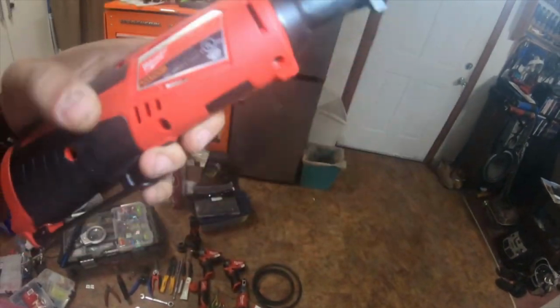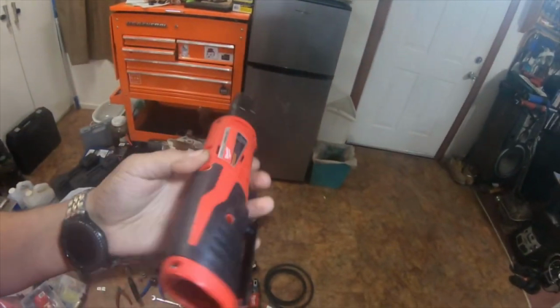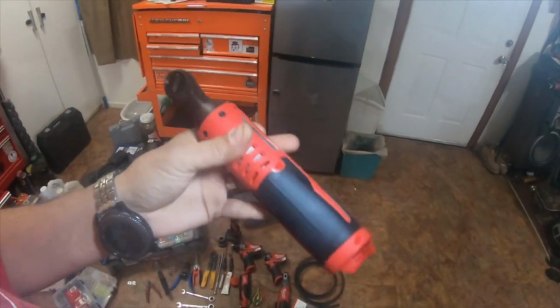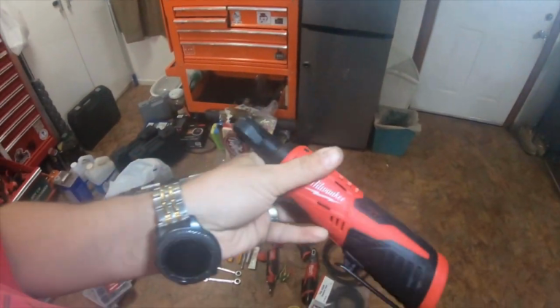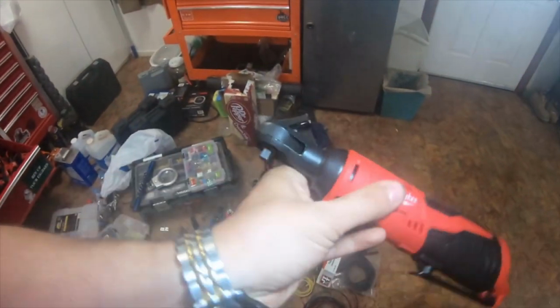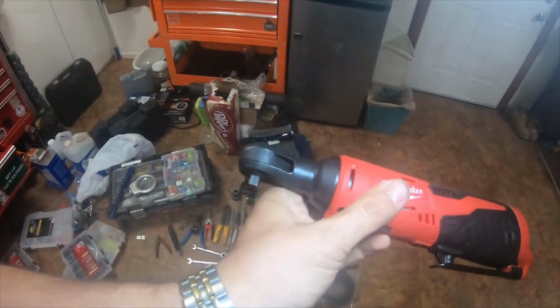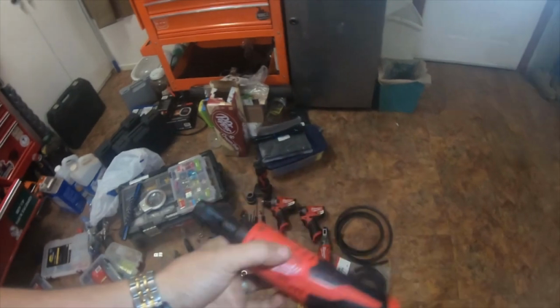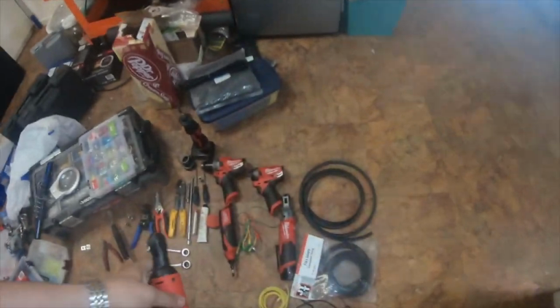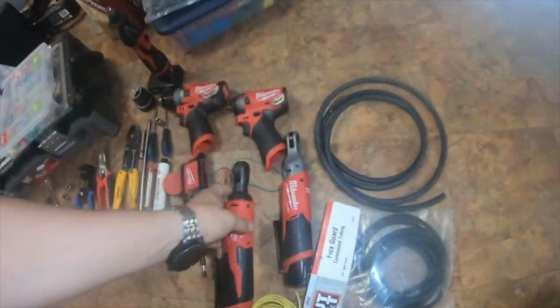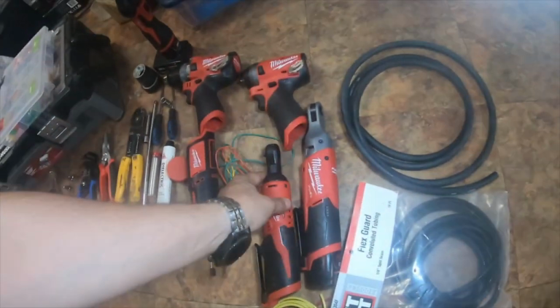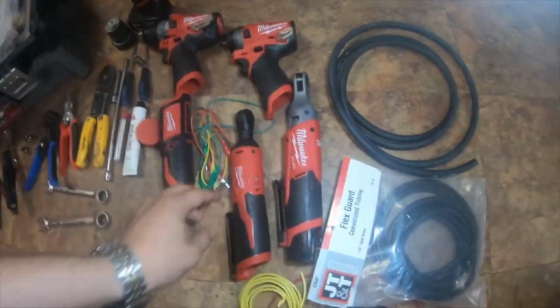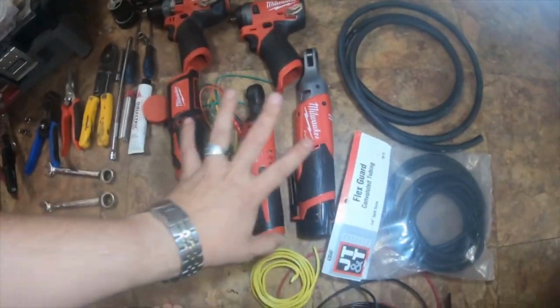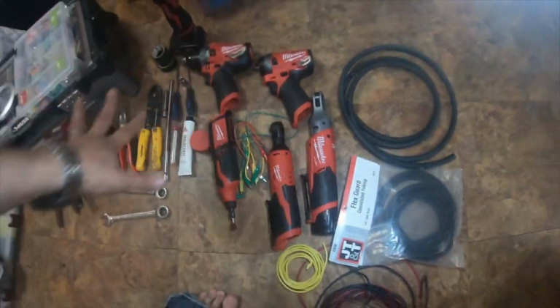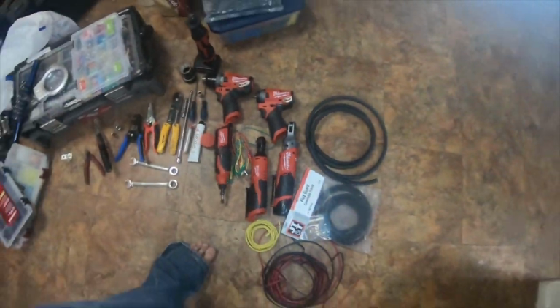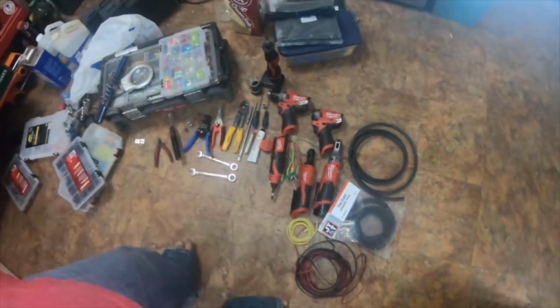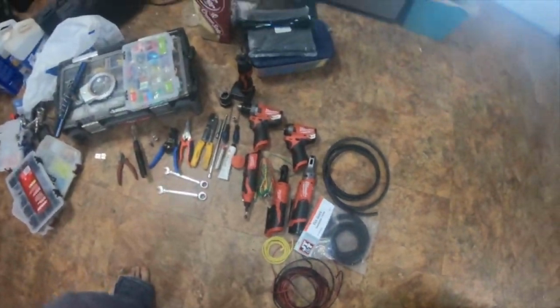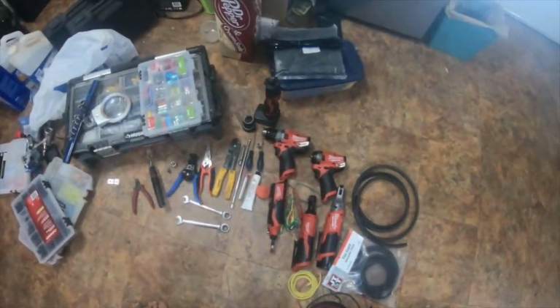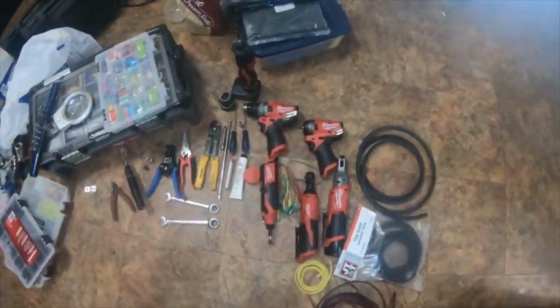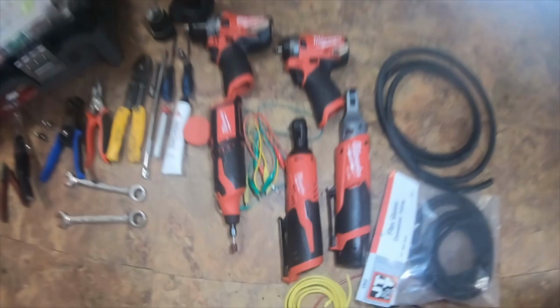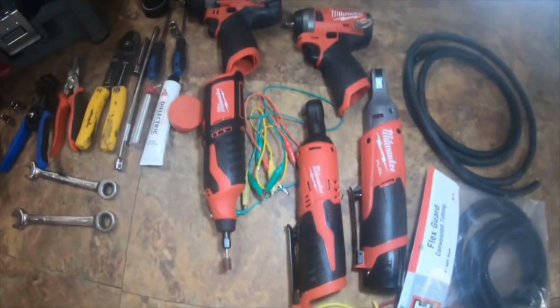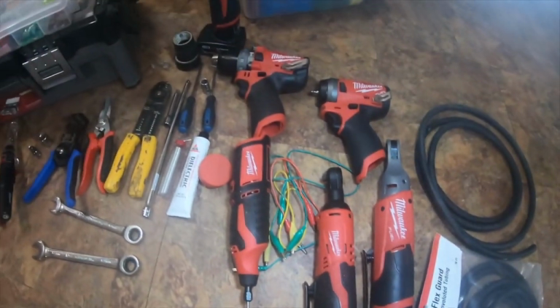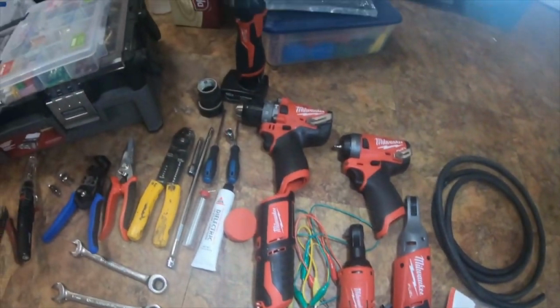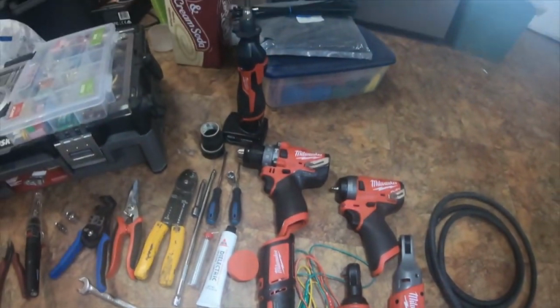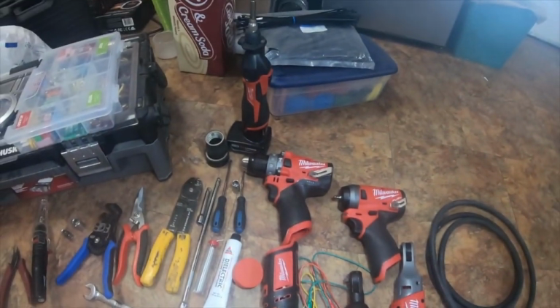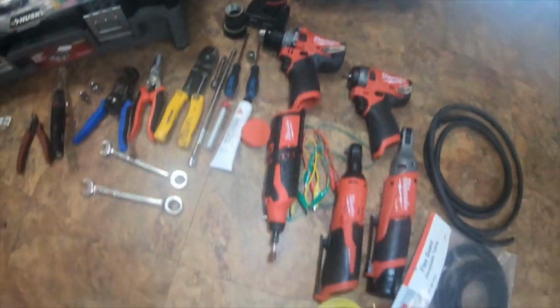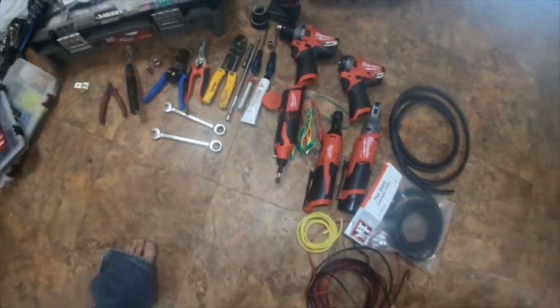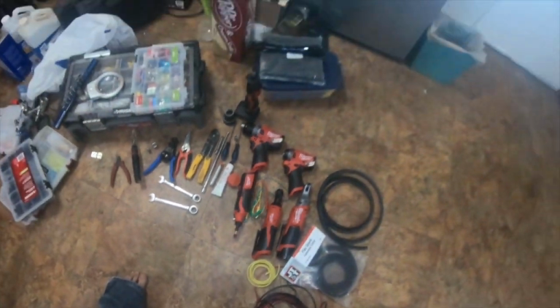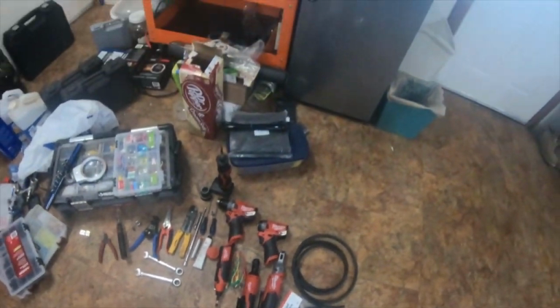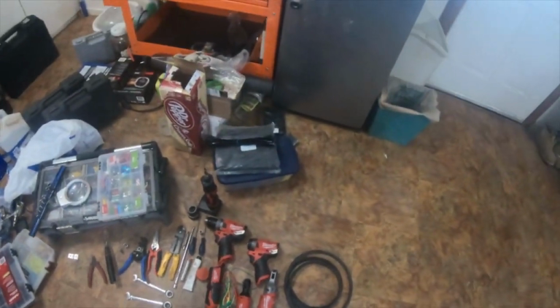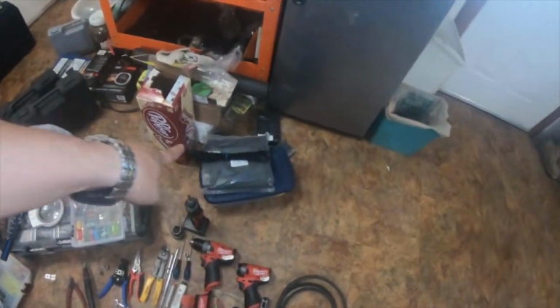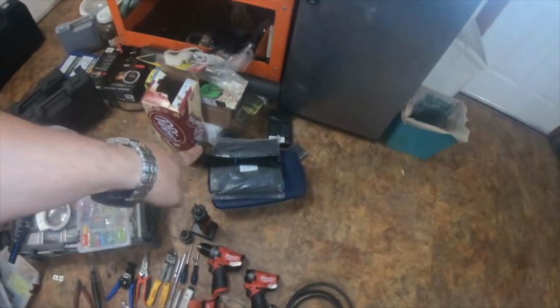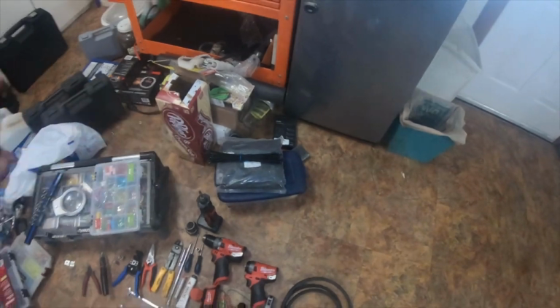I also used the Milwaukee 2456 brushed quarter inch. These are all the Milwaukee tools I used. I also used some large zip ties.